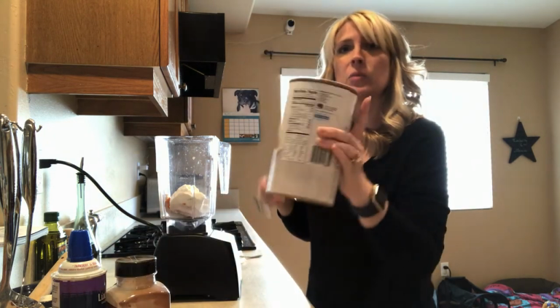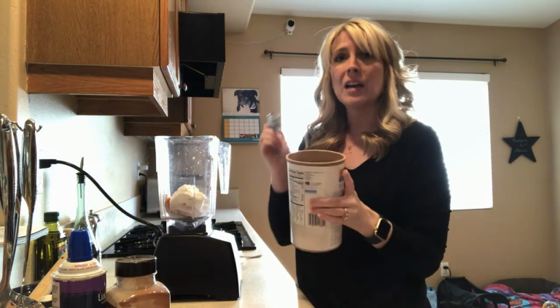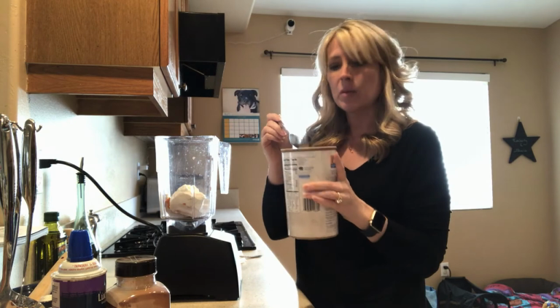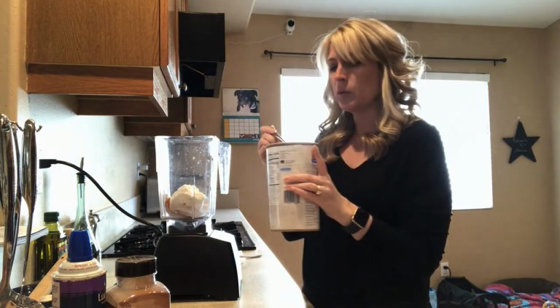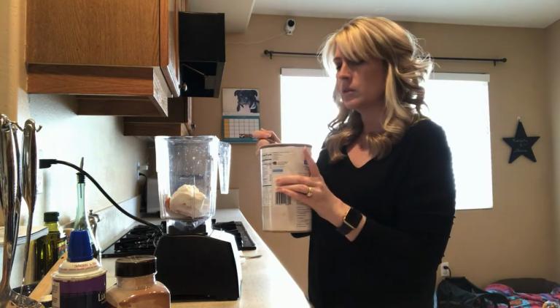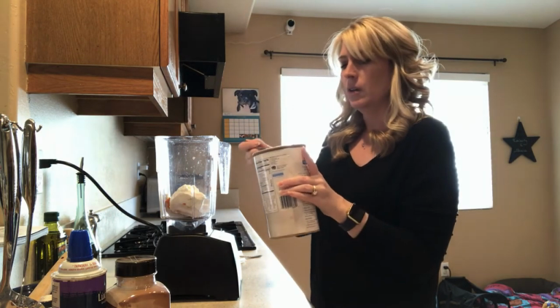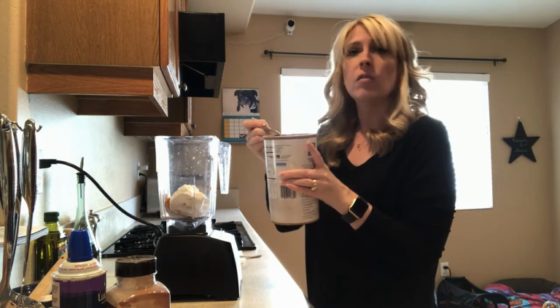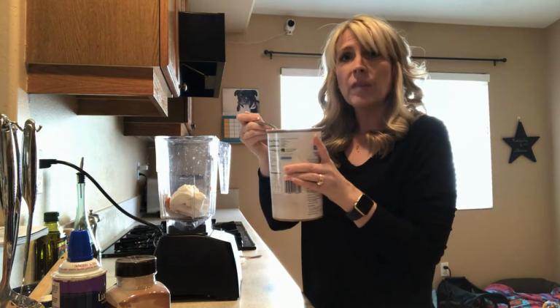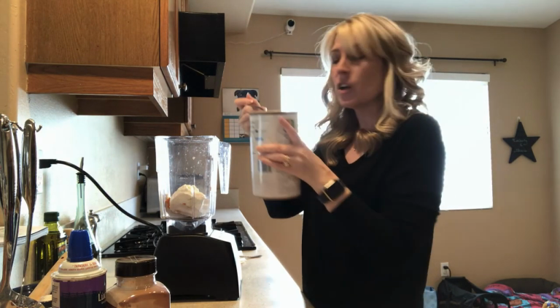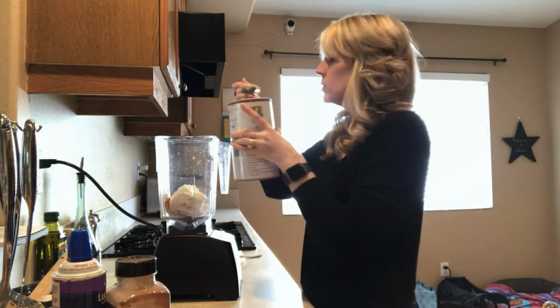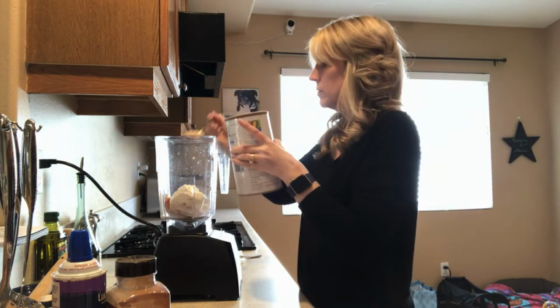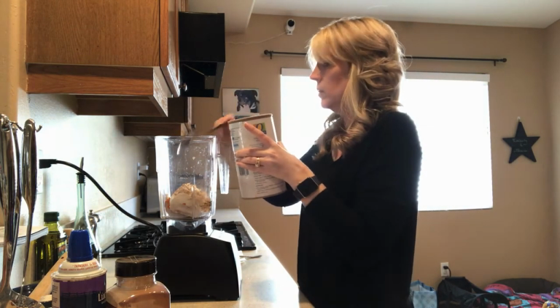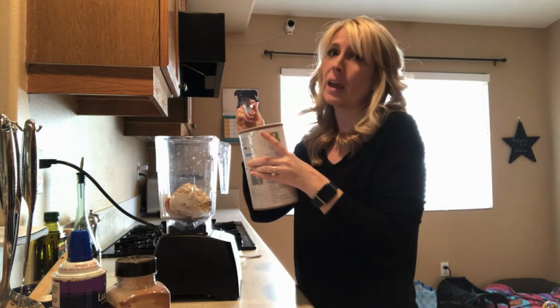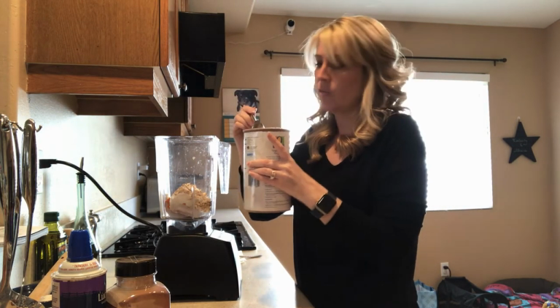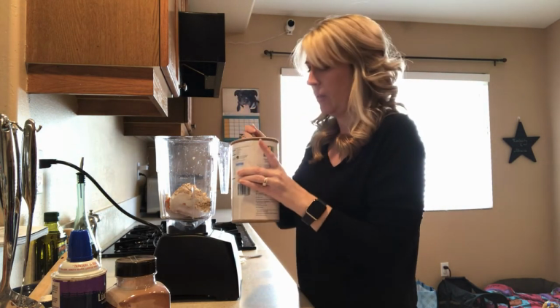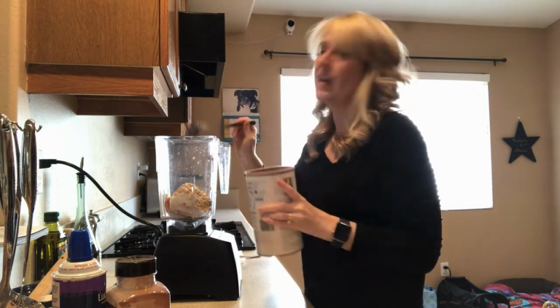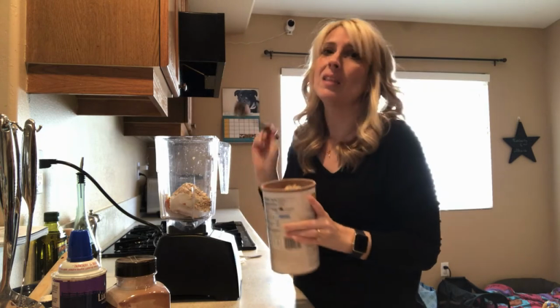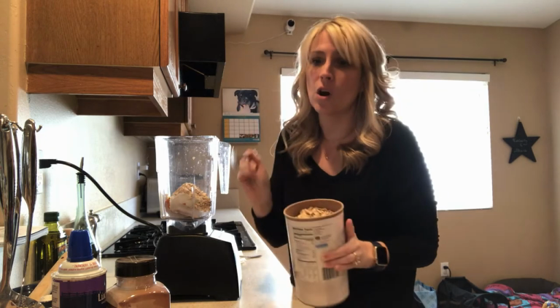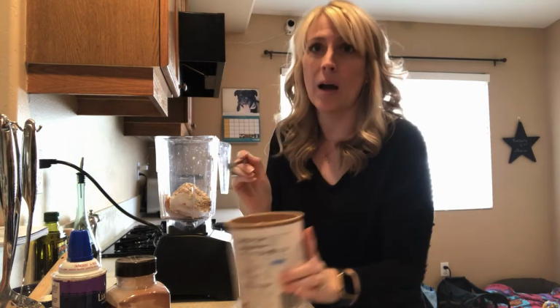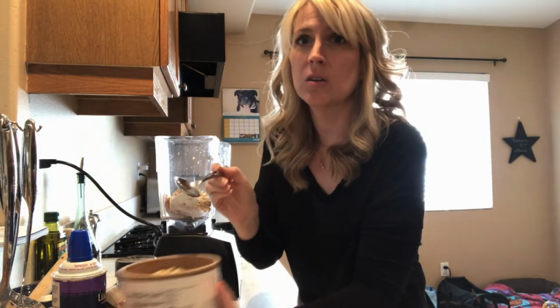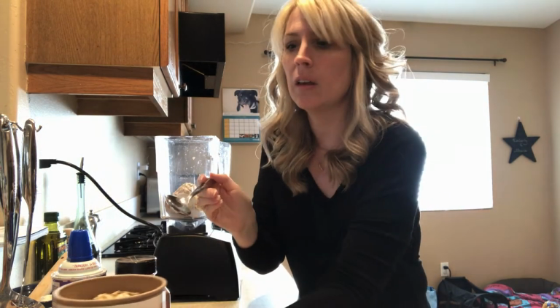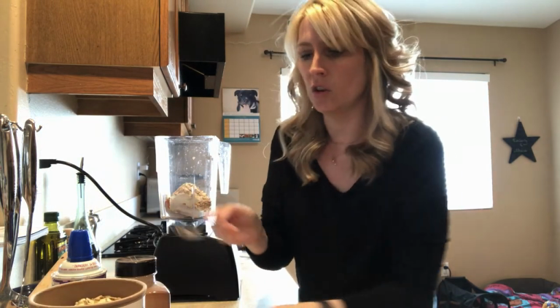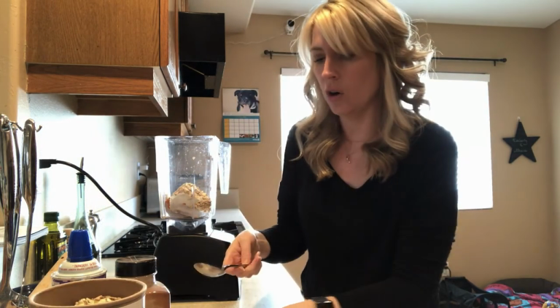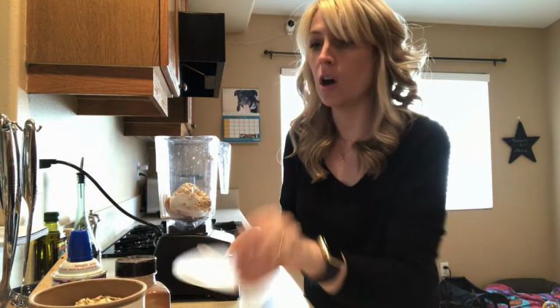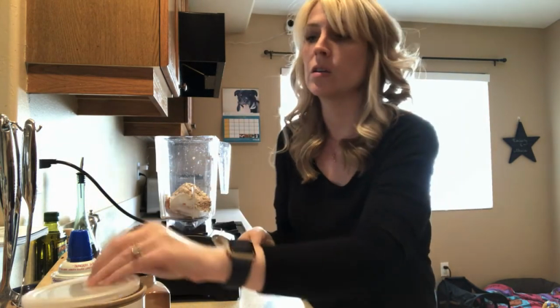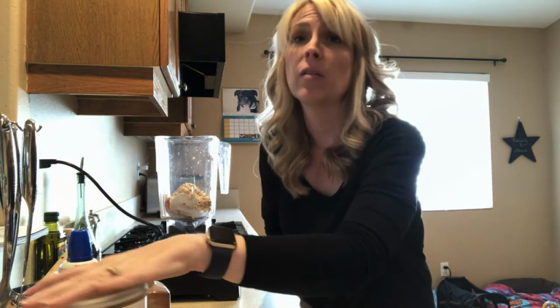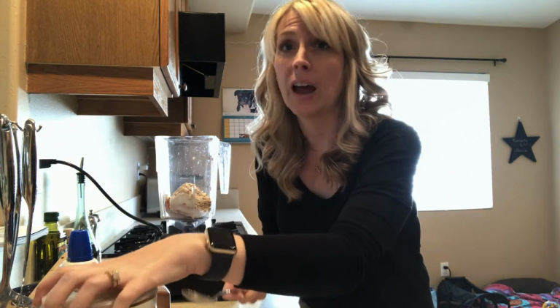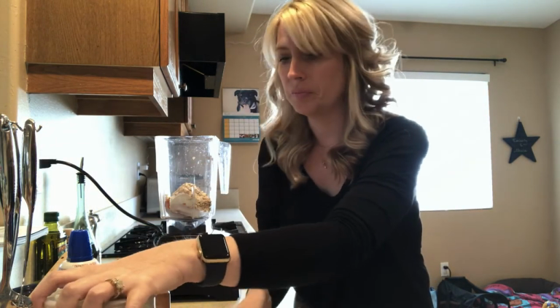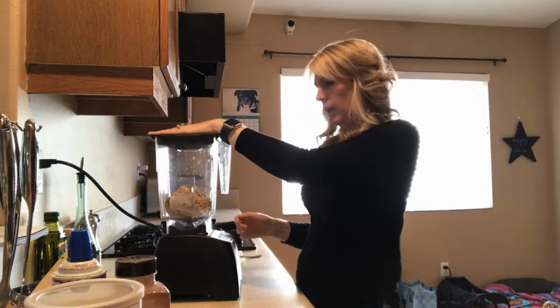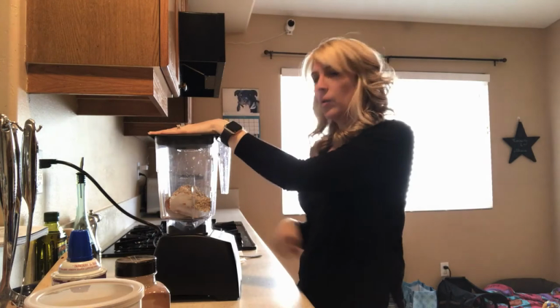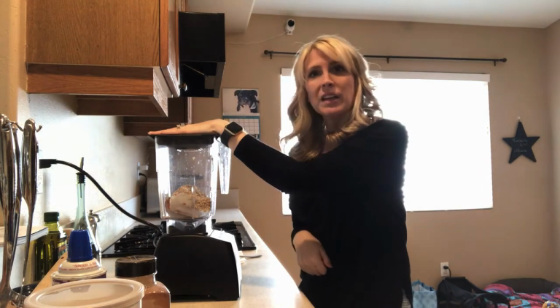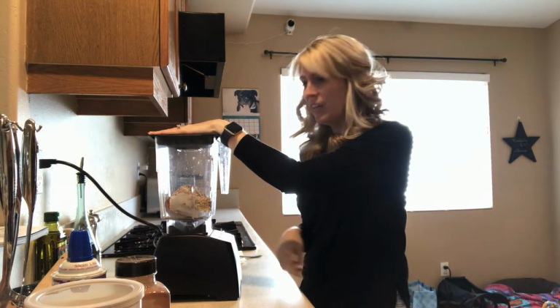We're going to add two tablespoons of old-fashioned oats, organic if you can get them. Again, the oats are optional if your dog is on a grain-free diet. And now we're going to blend it all together.